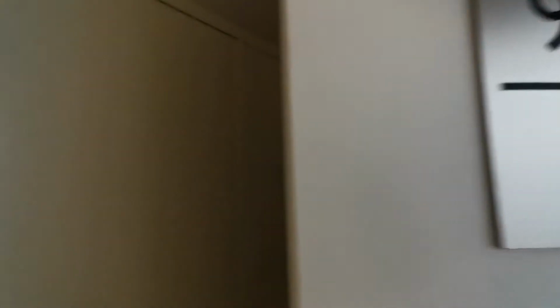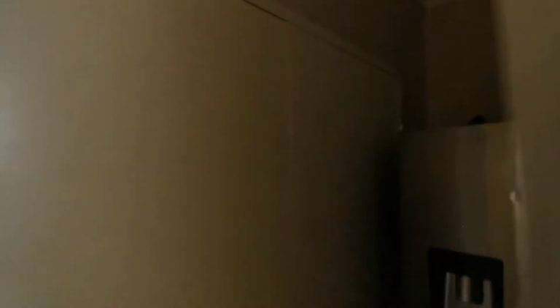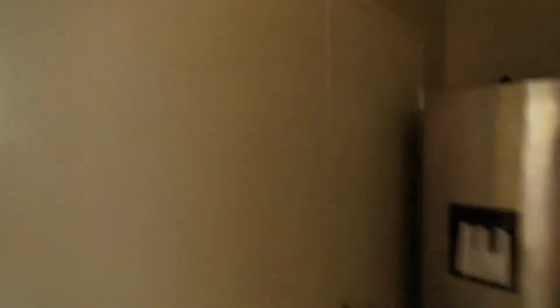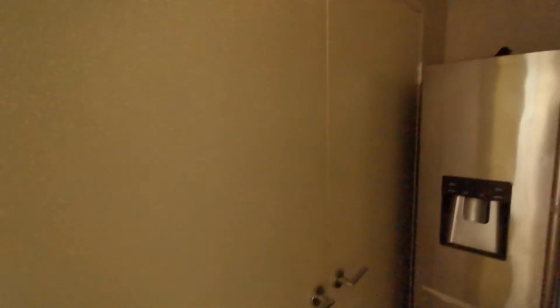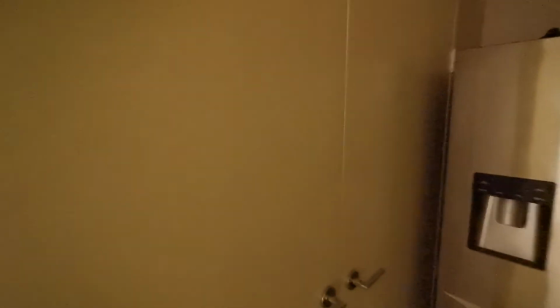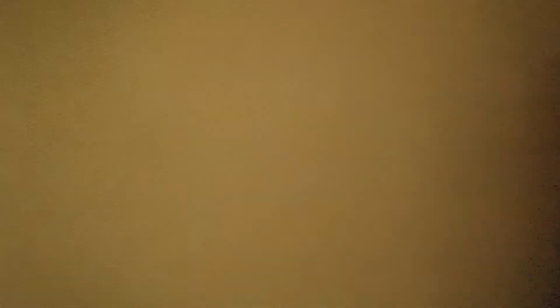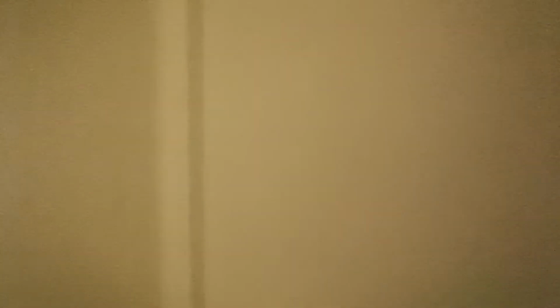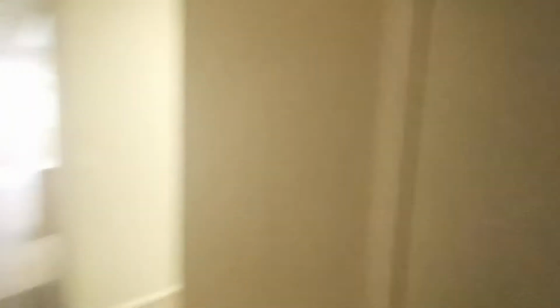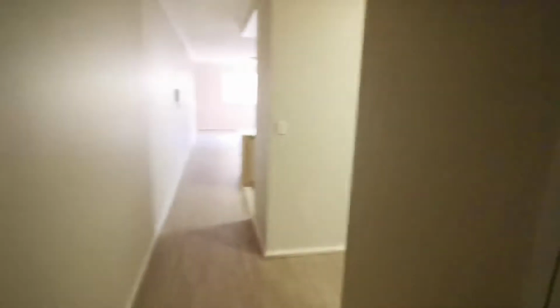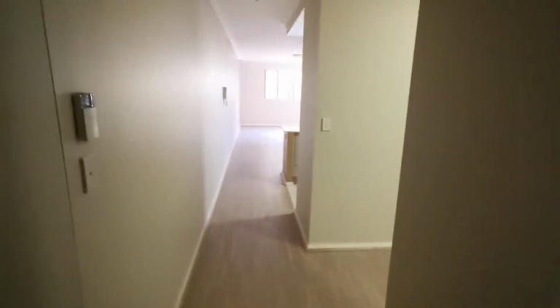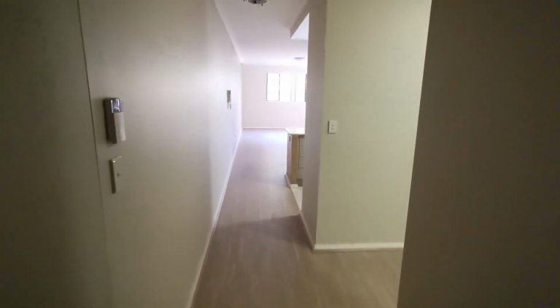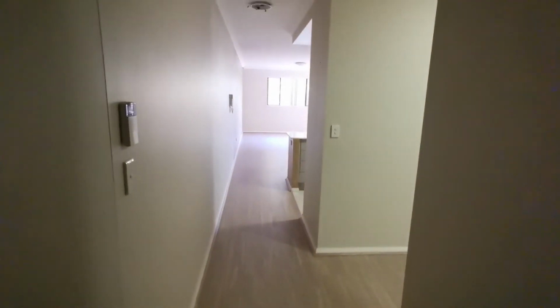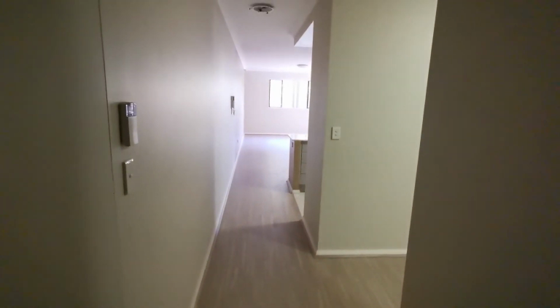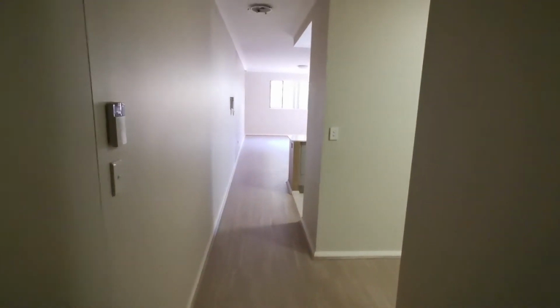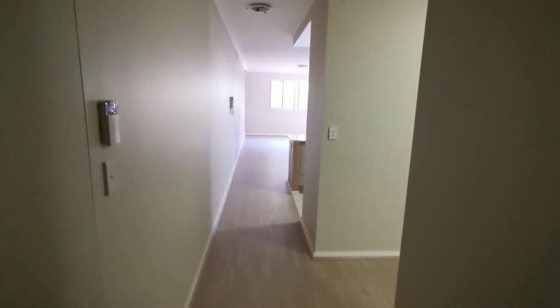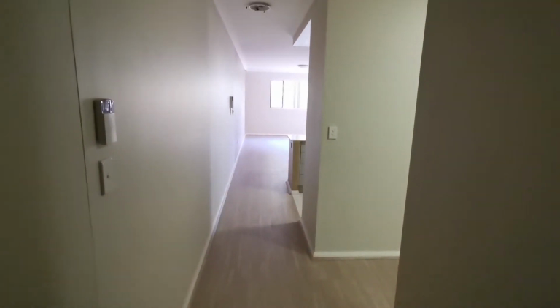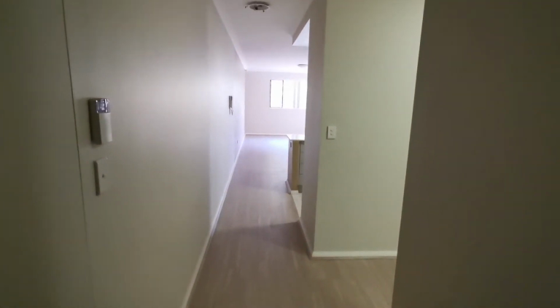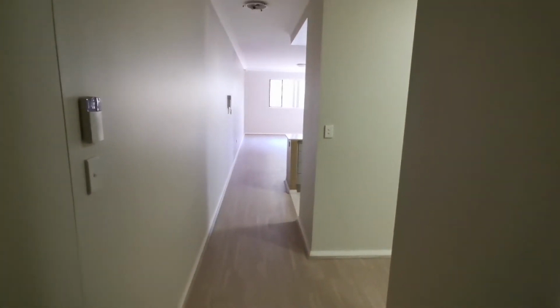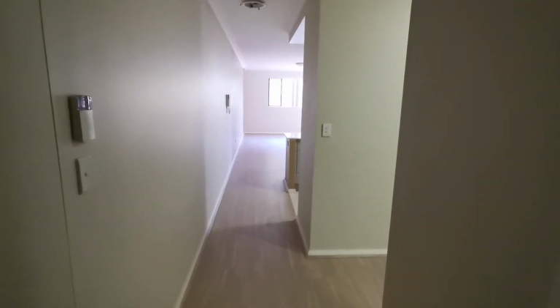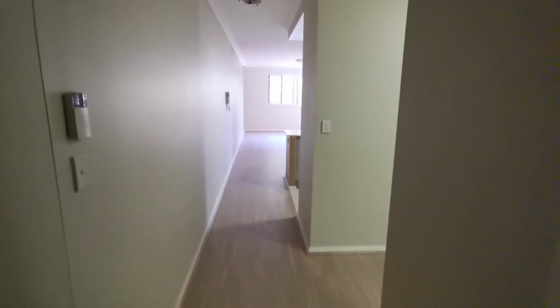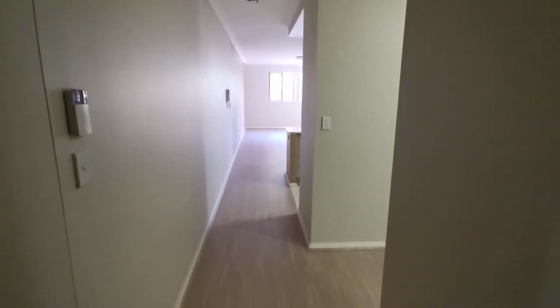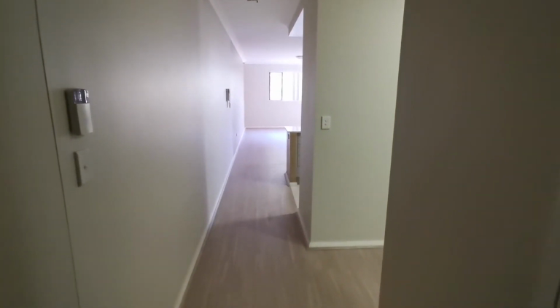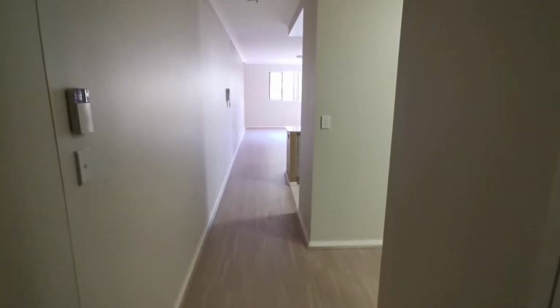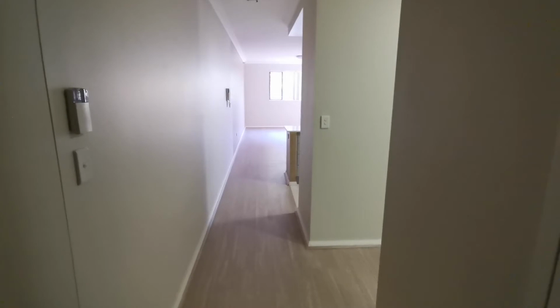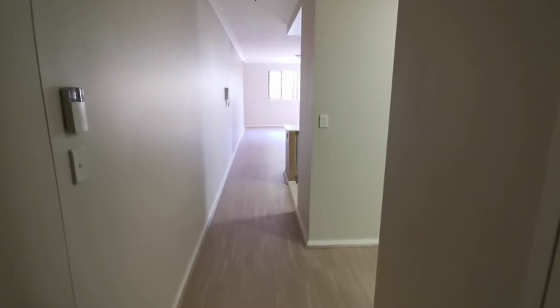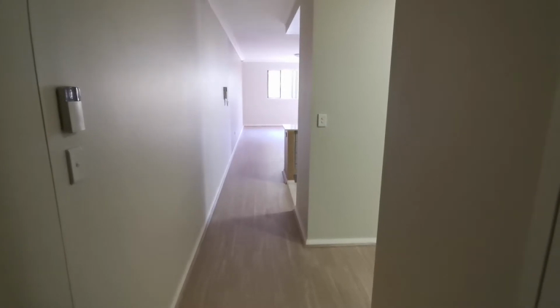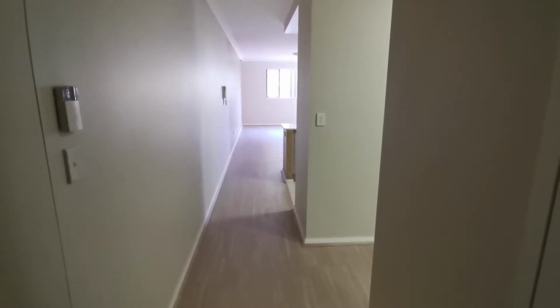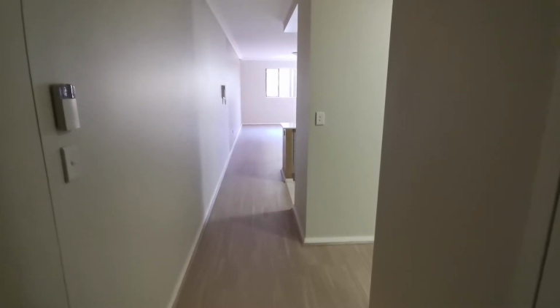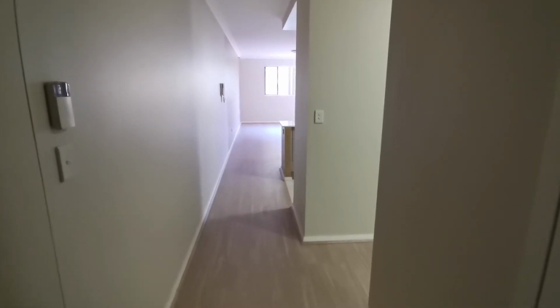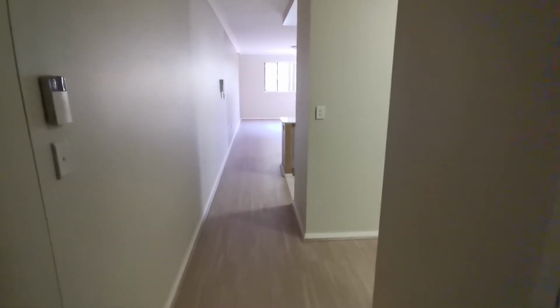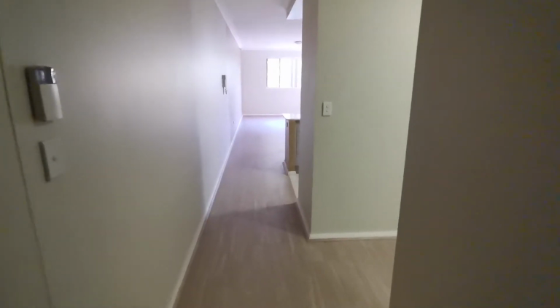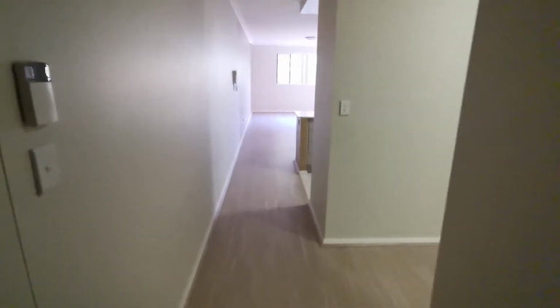When you enter the apartment, you can see the floor and painting — everything is new, just finished today.